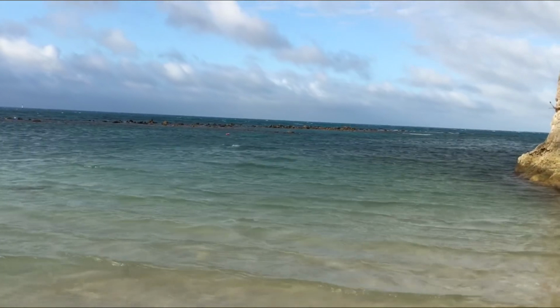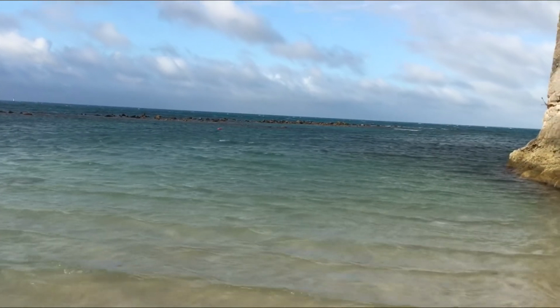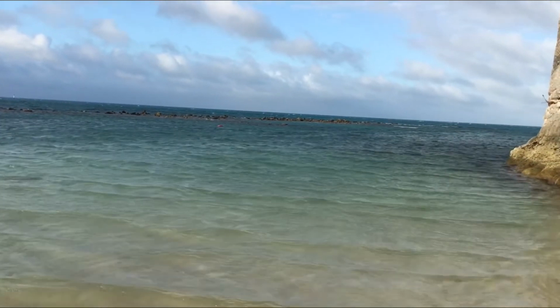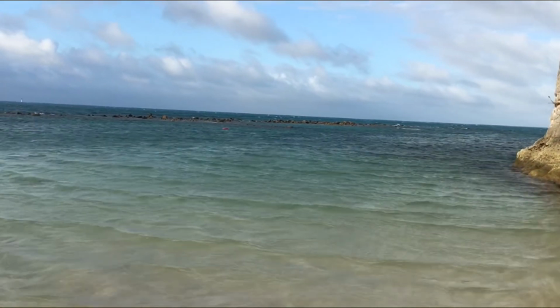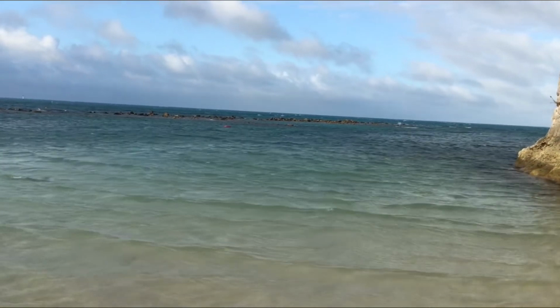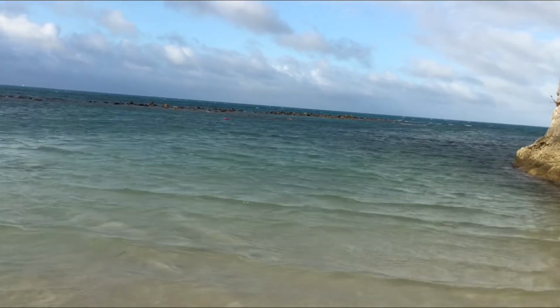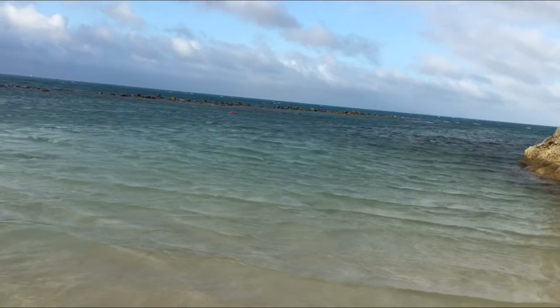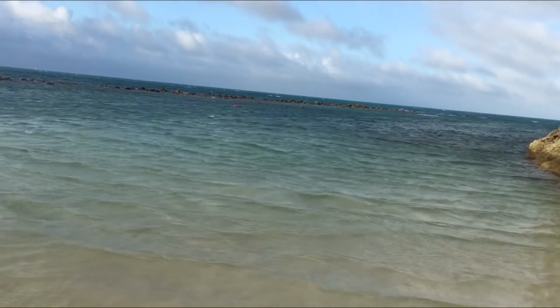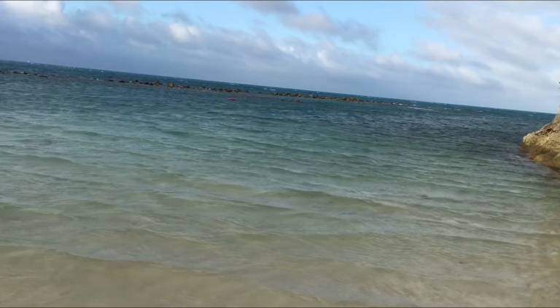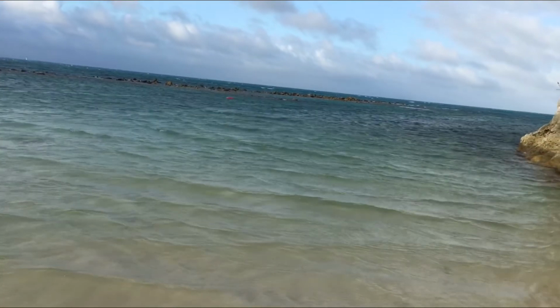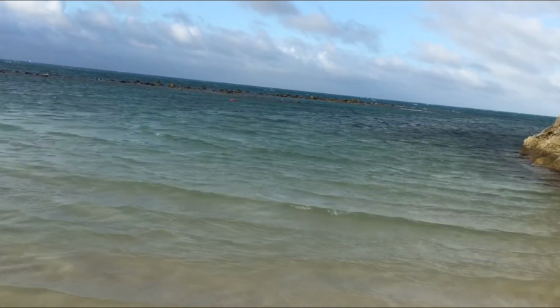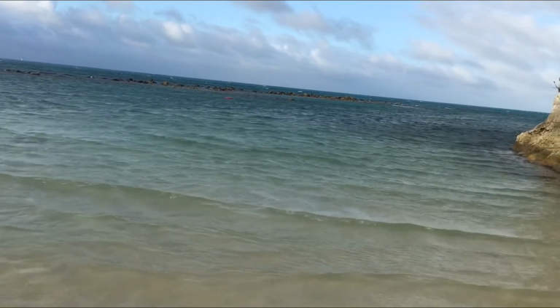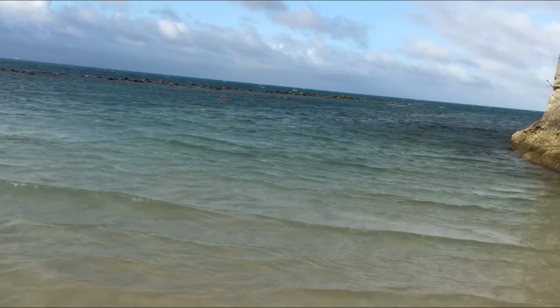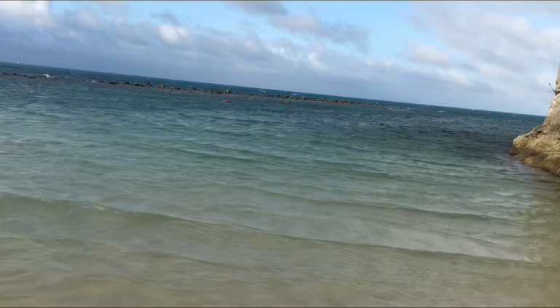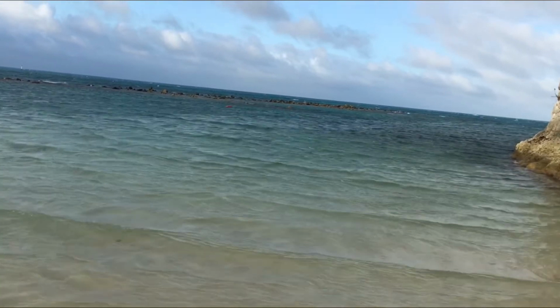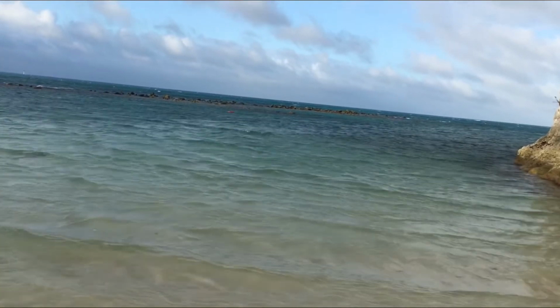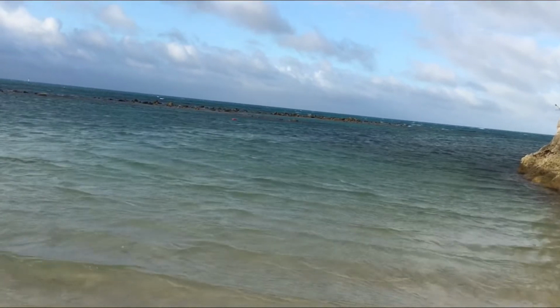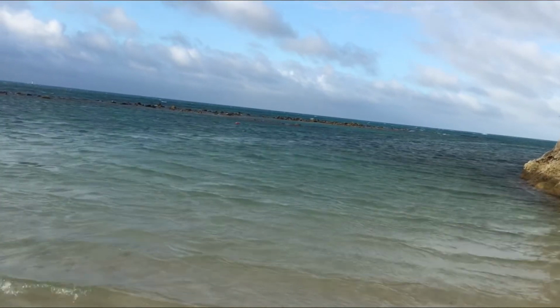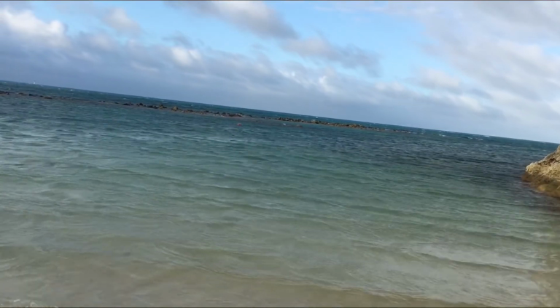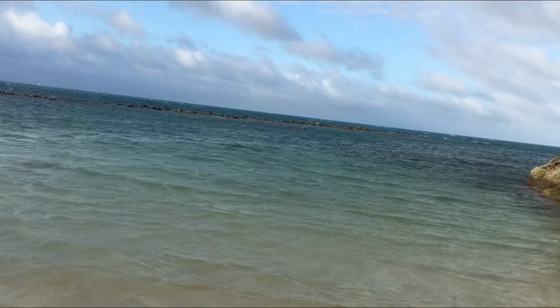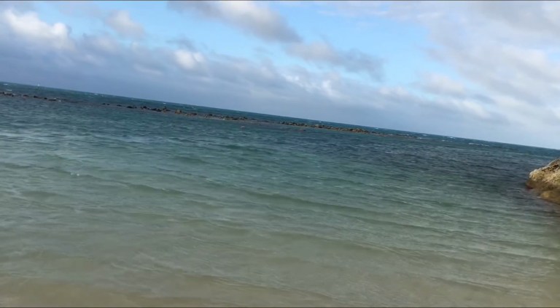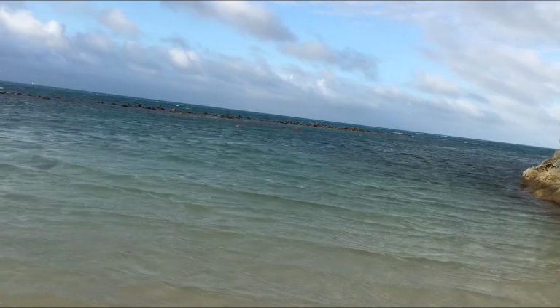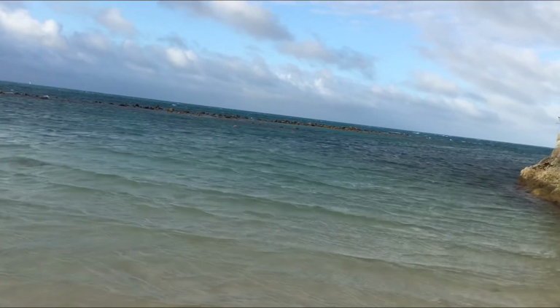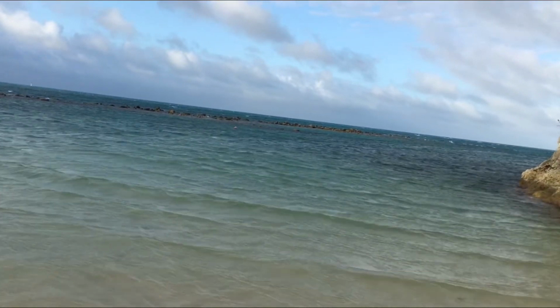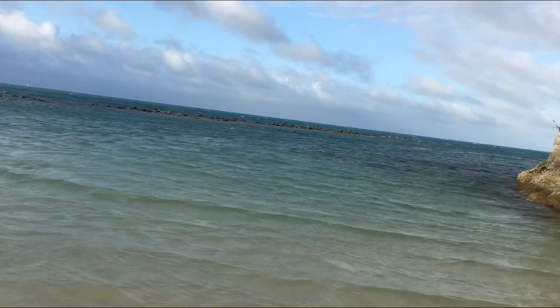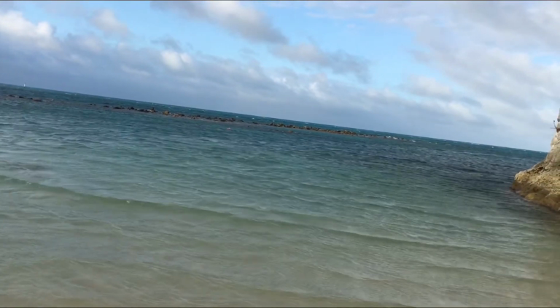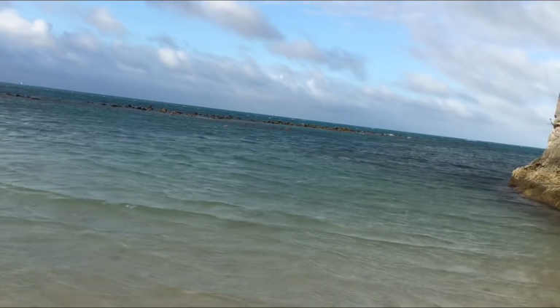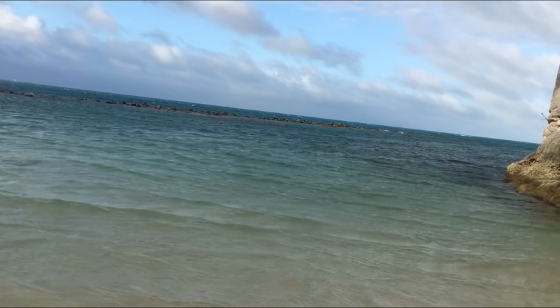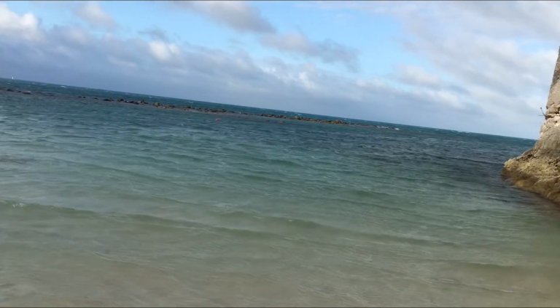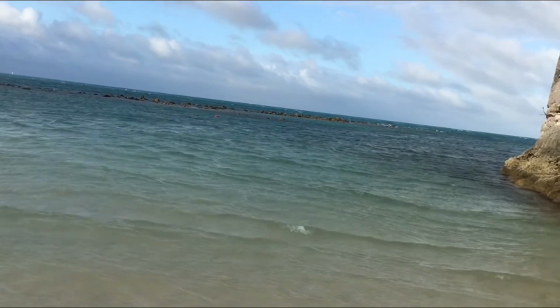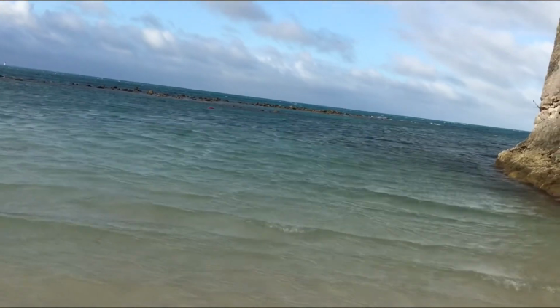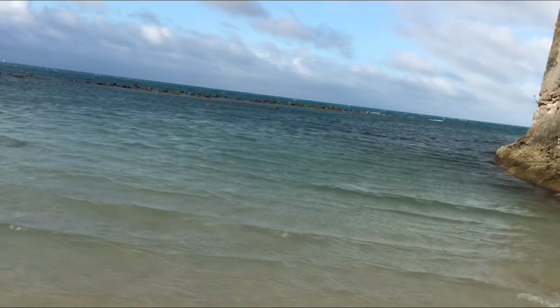Hey, this is Josh, blind traveler at Snorkel Bay Beach in Bermuda. I'm giving you a tour of the island. Here's the beautiful beach.